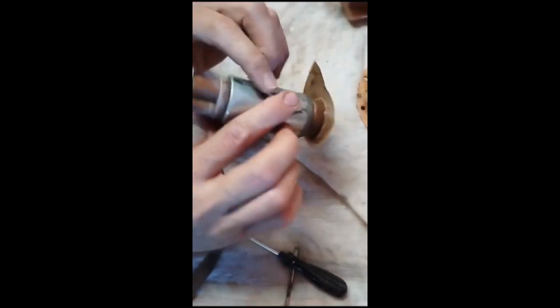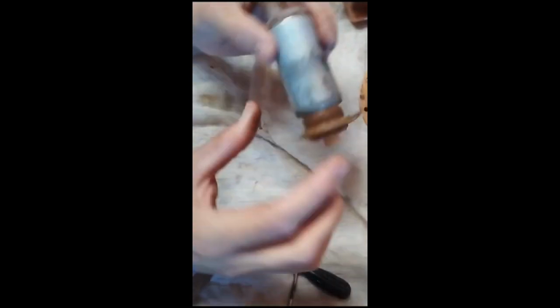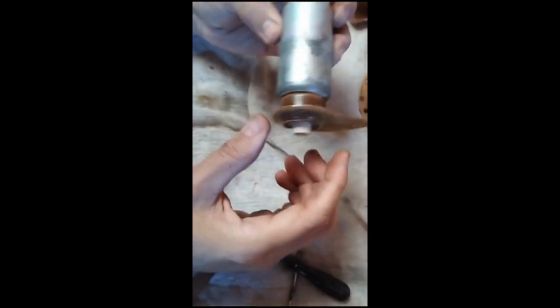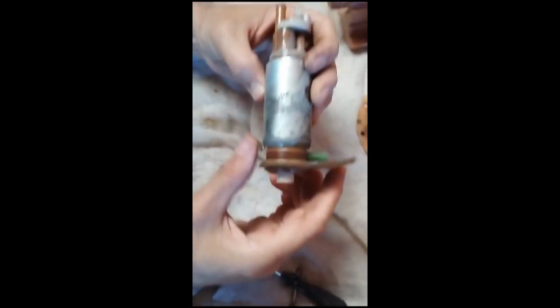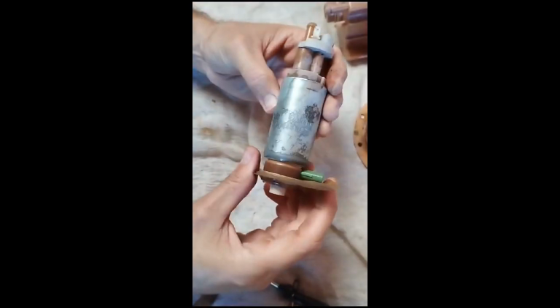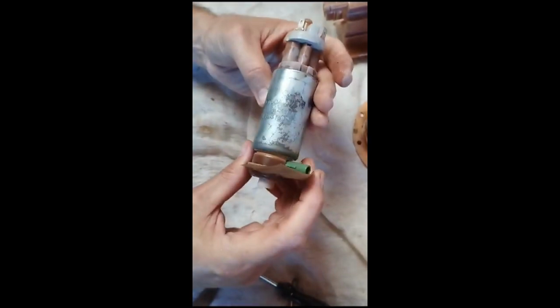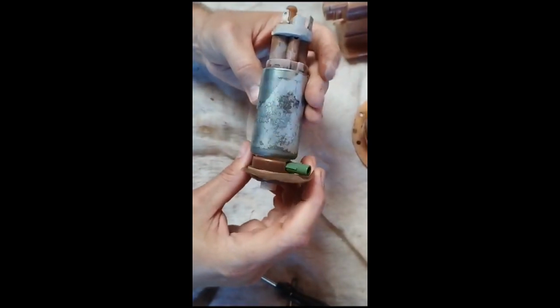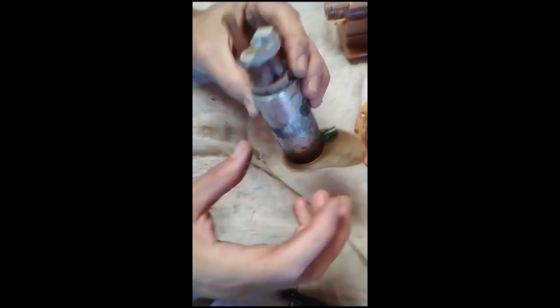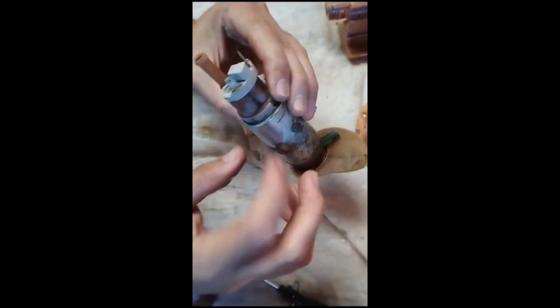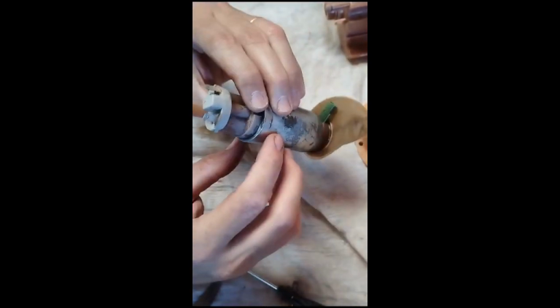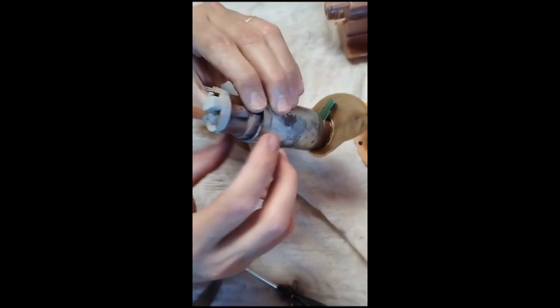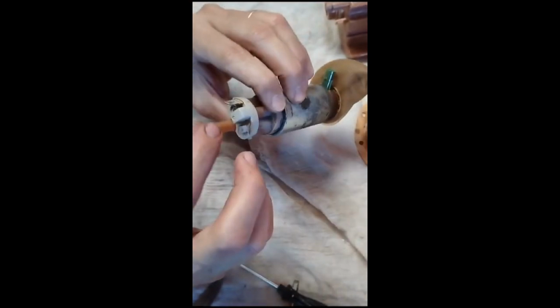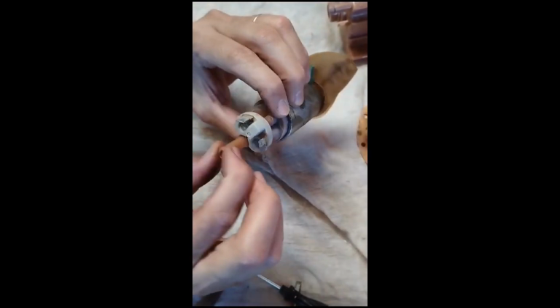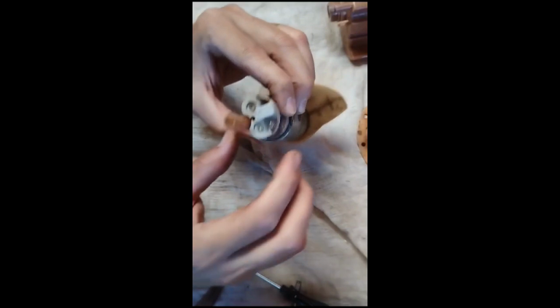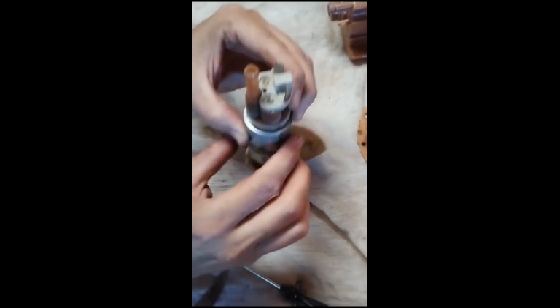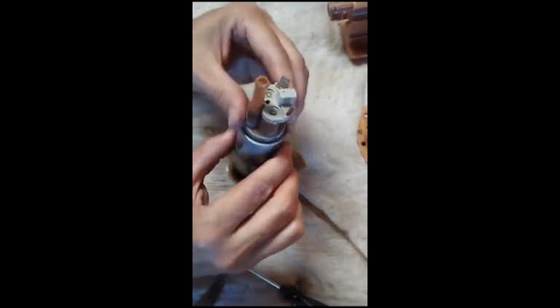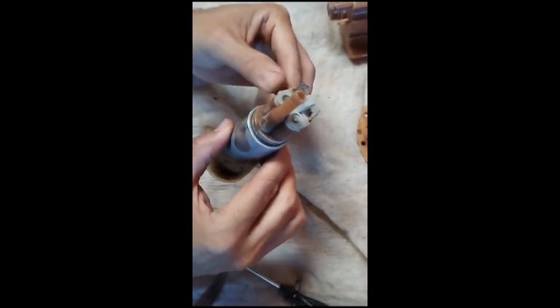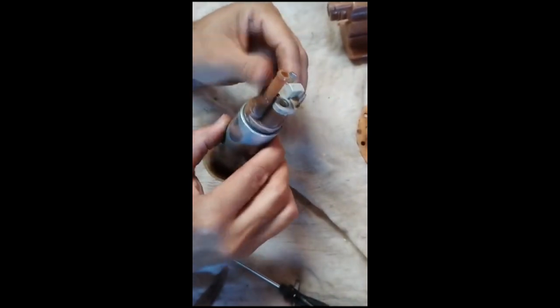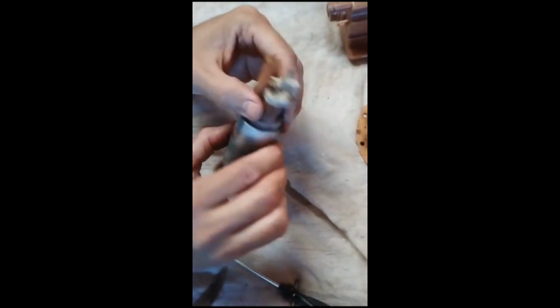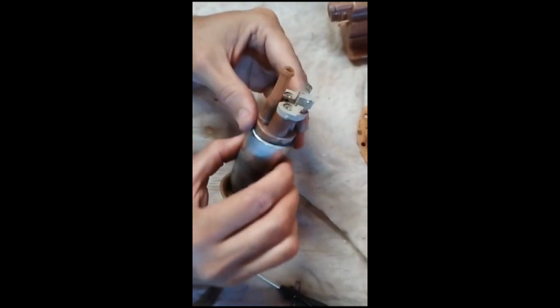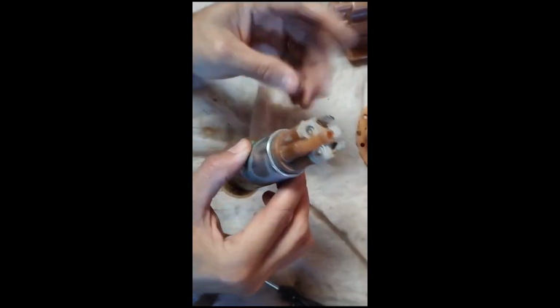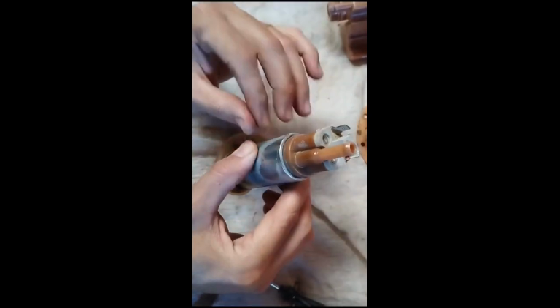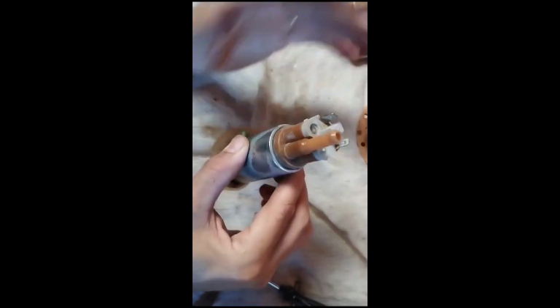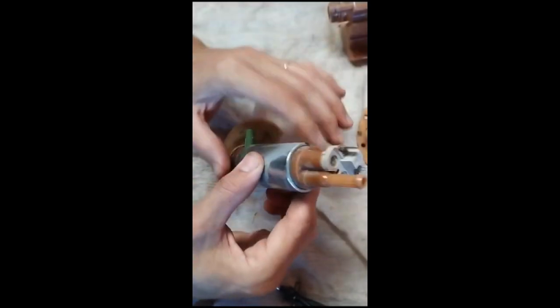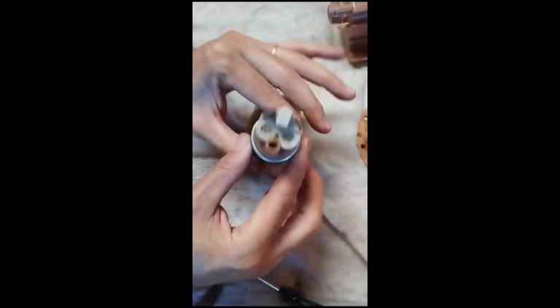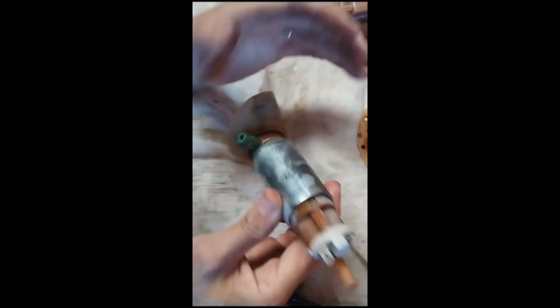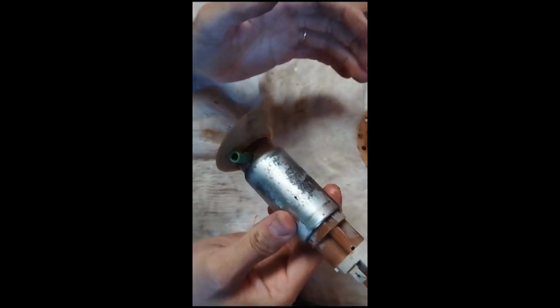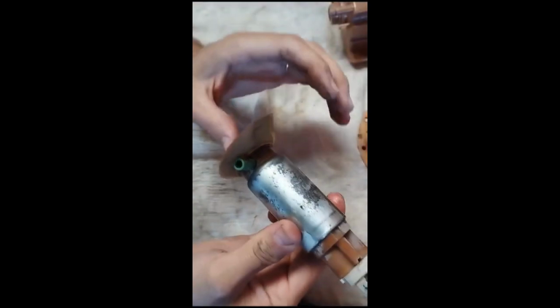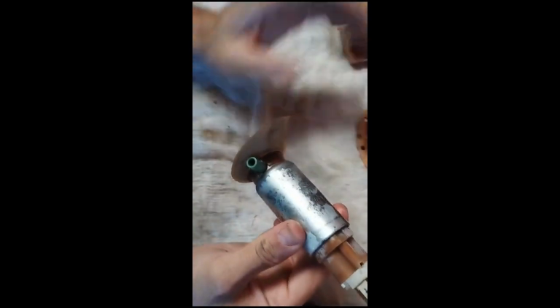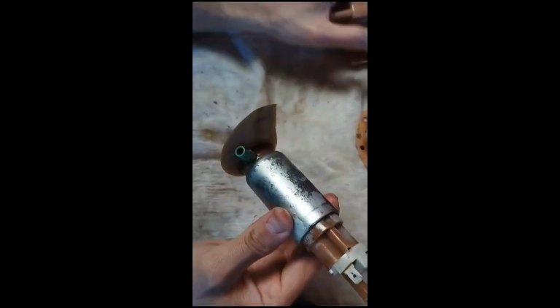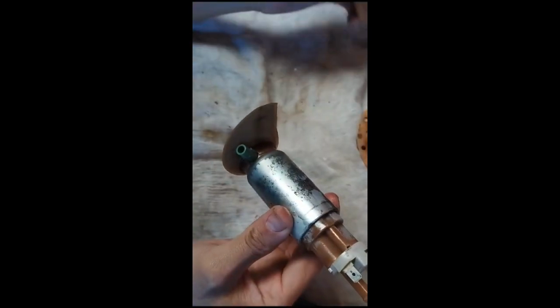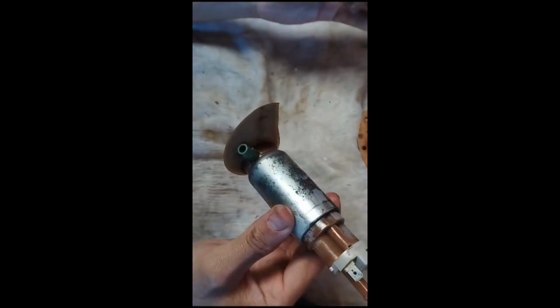Bomba de combustível, Fiat 1 2004. Tá sem força, sem pressão. E aí a gente vai substituir por uma nova e montar tudo de novo. Mas antes disso, vou fazer uma limpeza.